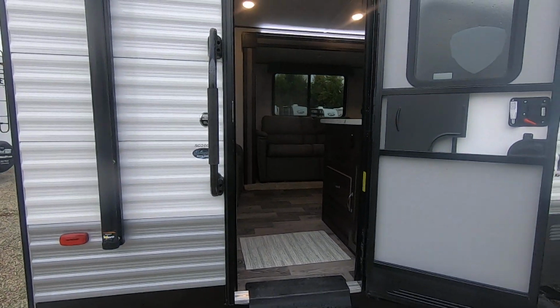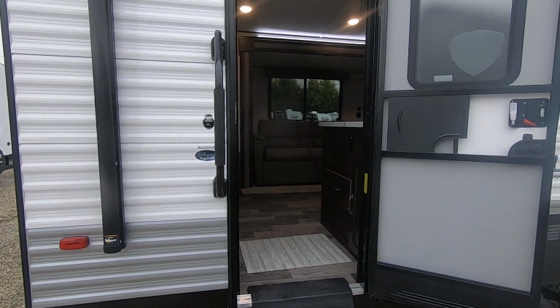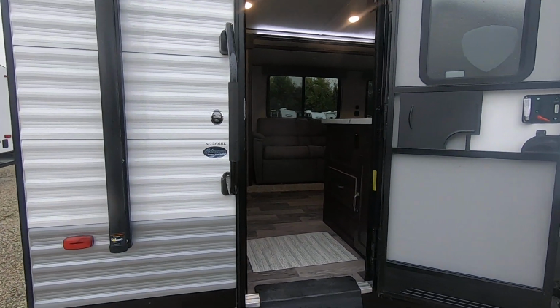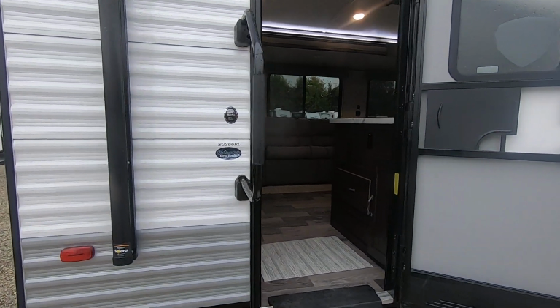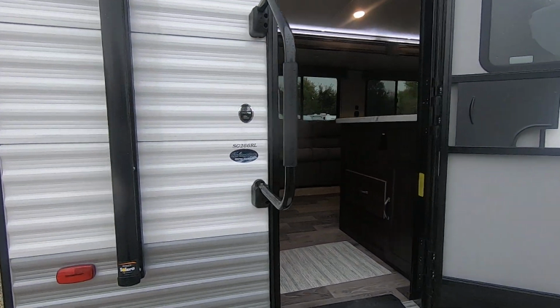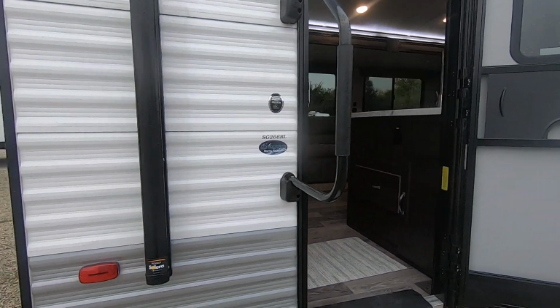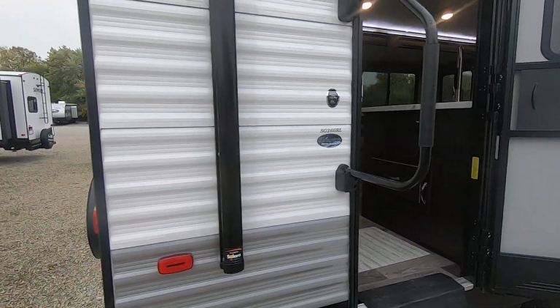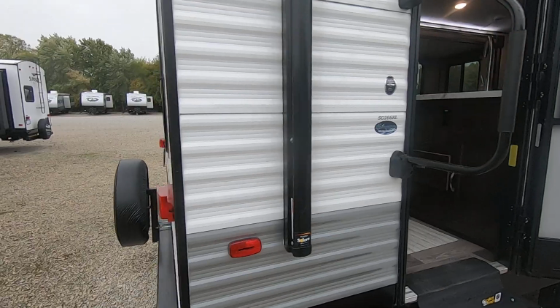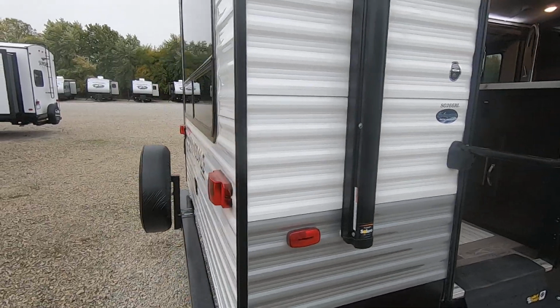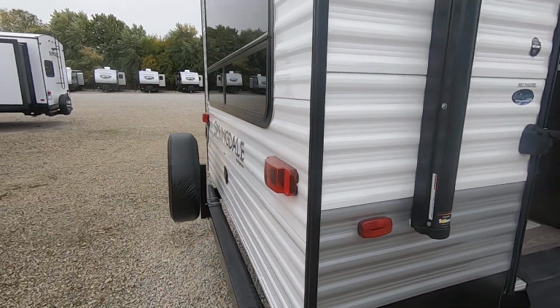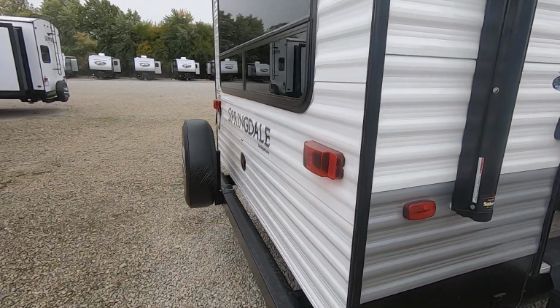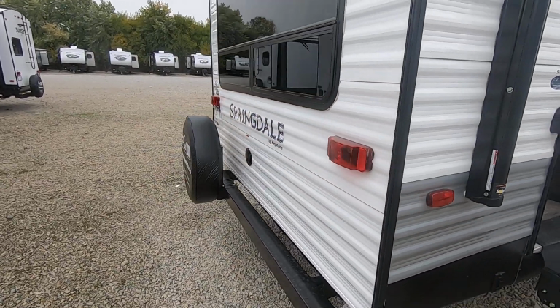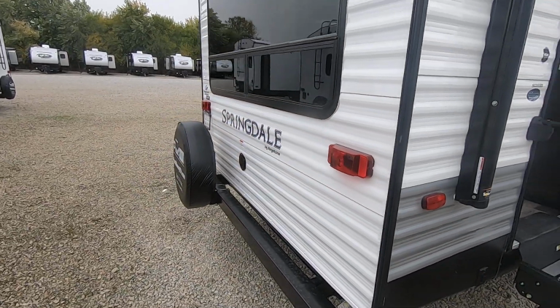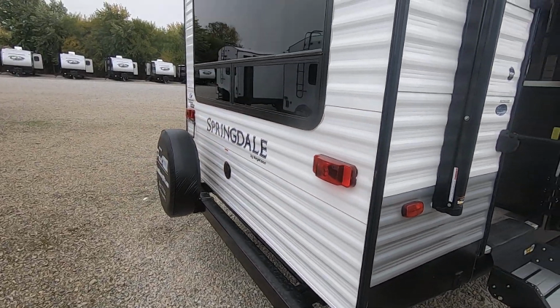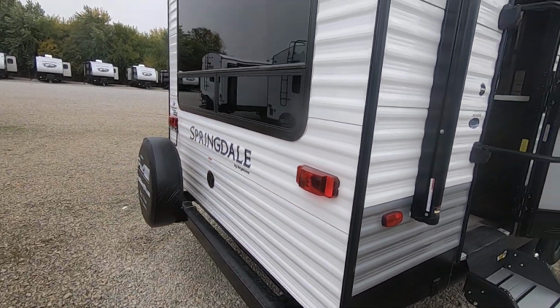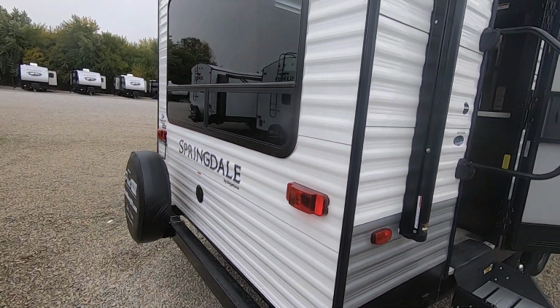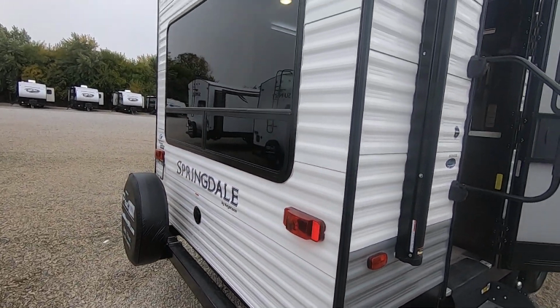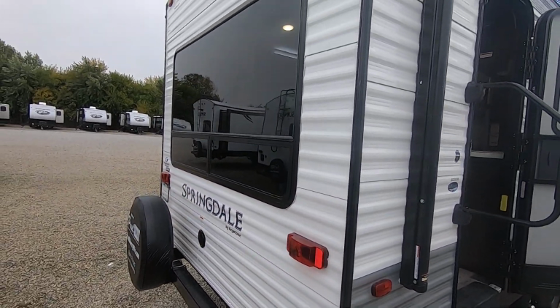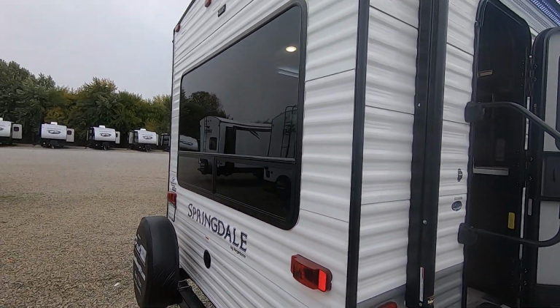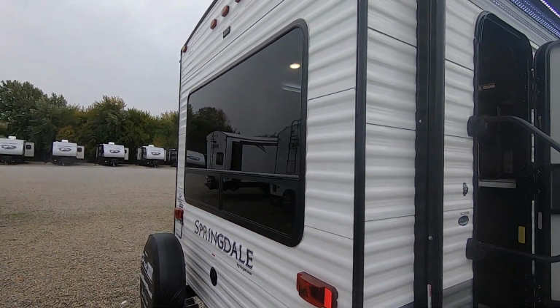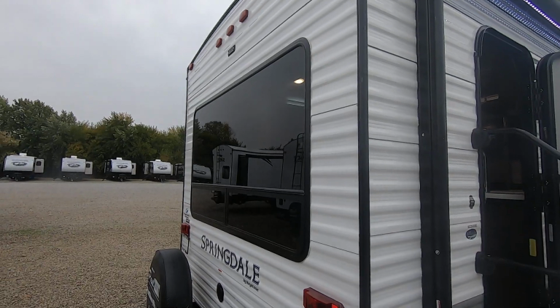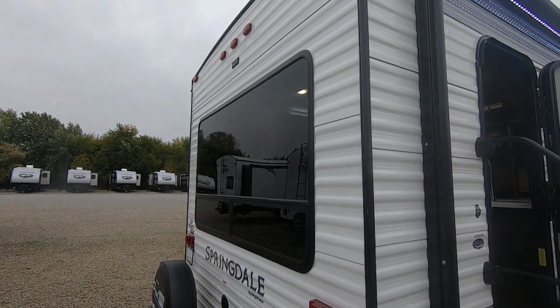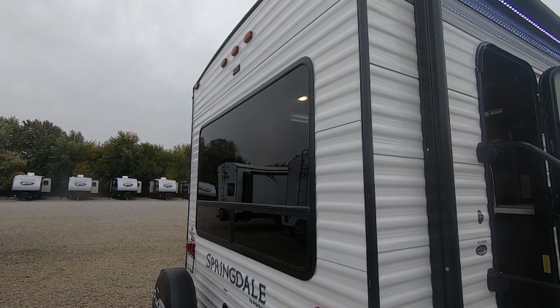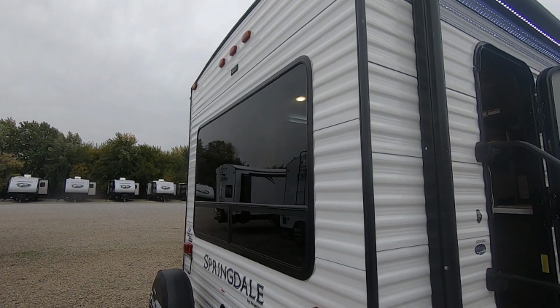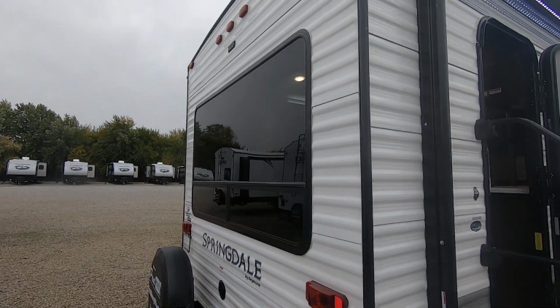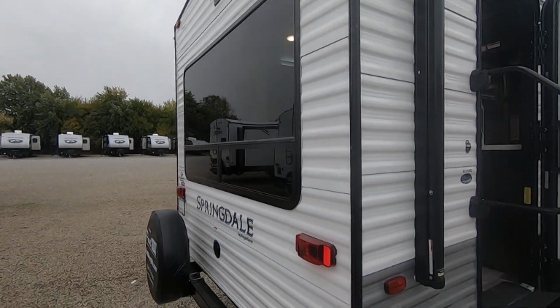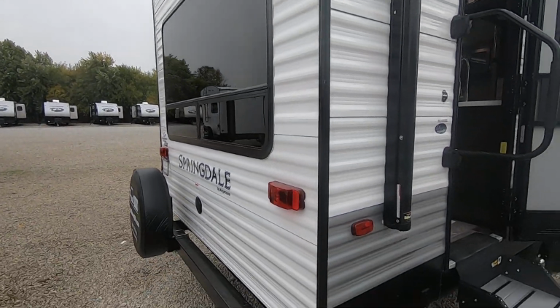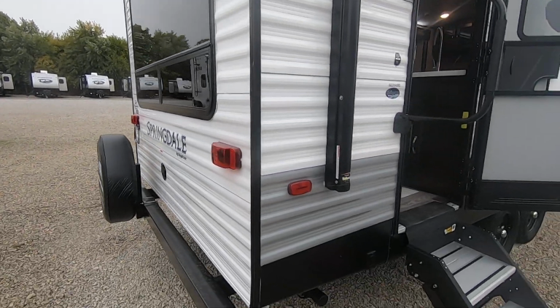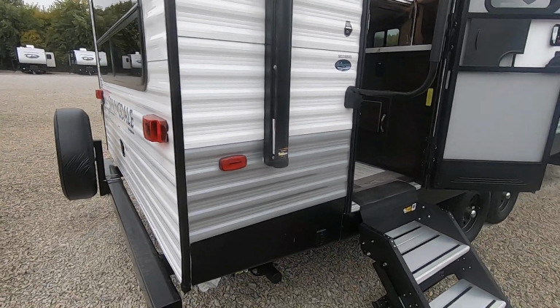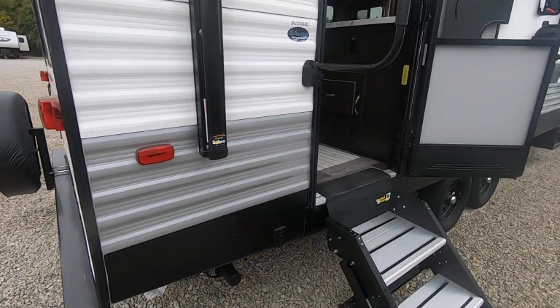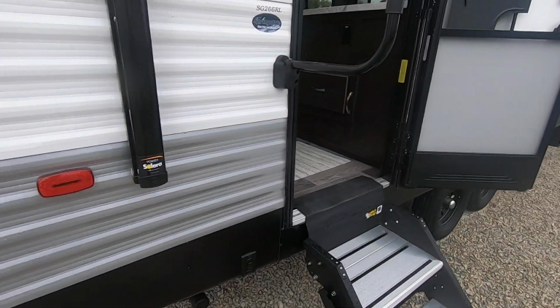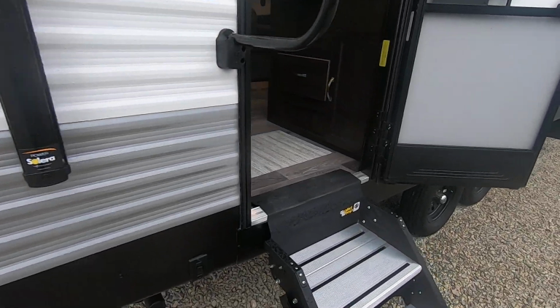This is a big grab handle and we include the spare tire. It does have a backup camera prep, so it's prepped up there for a camera — plugs in directly in the back.